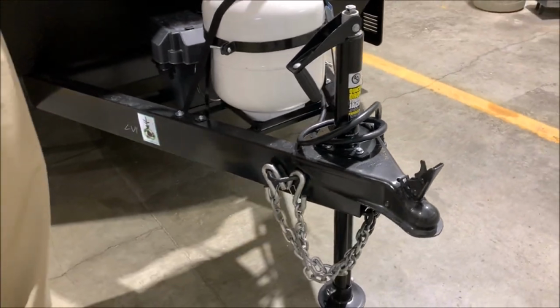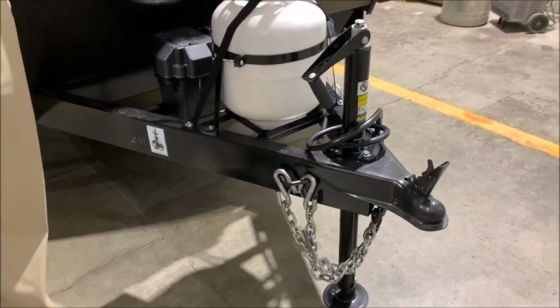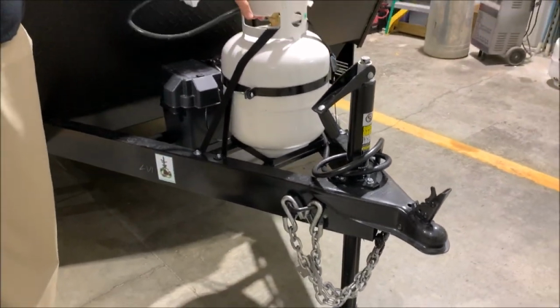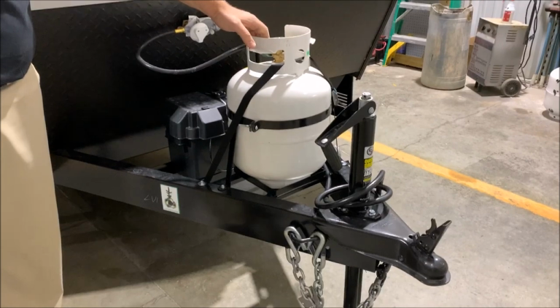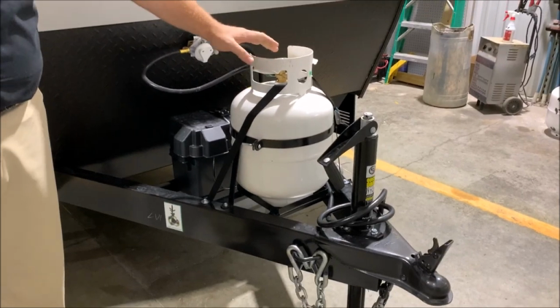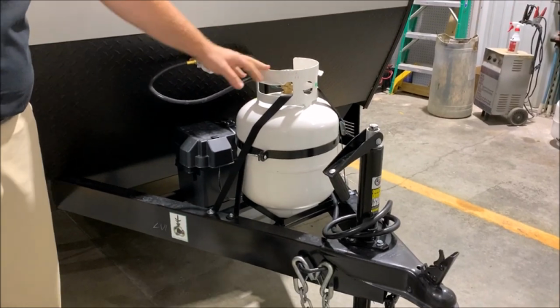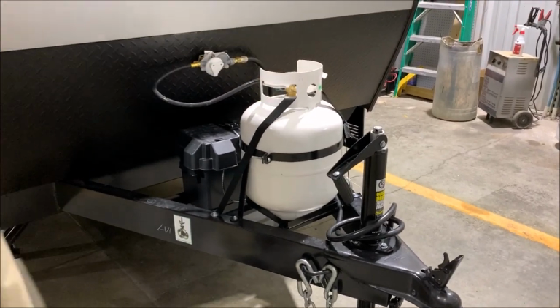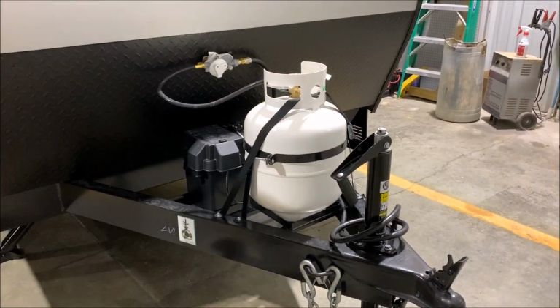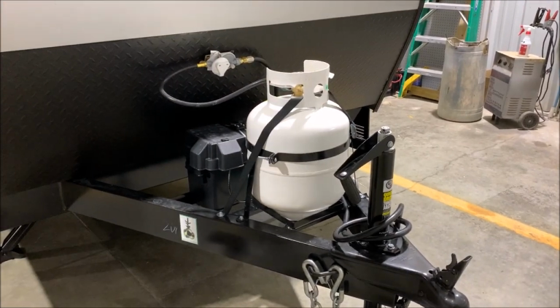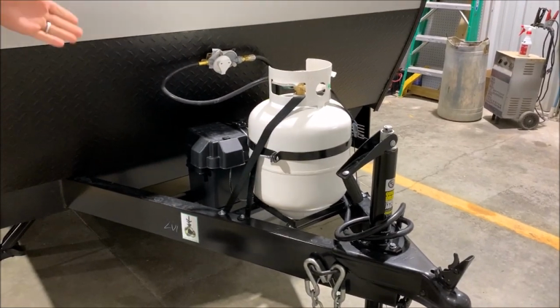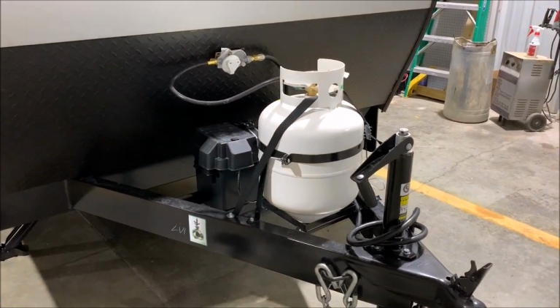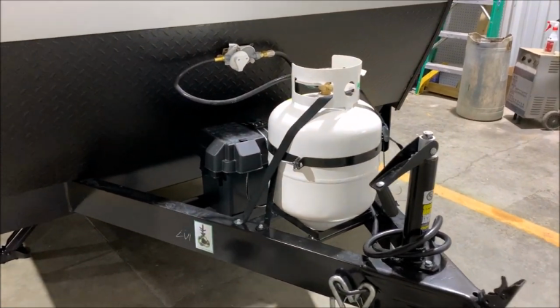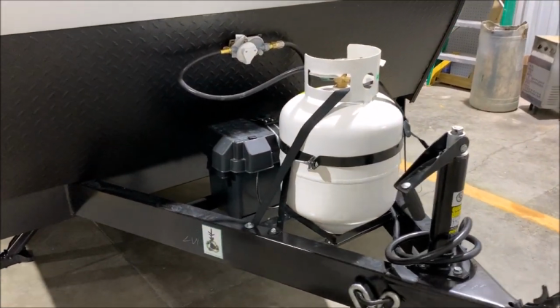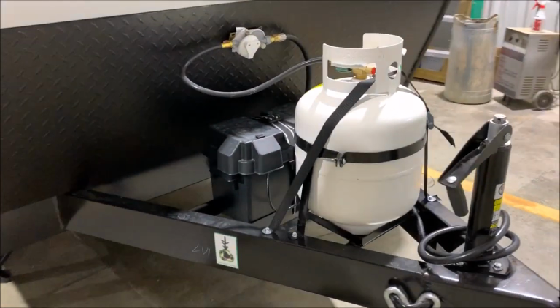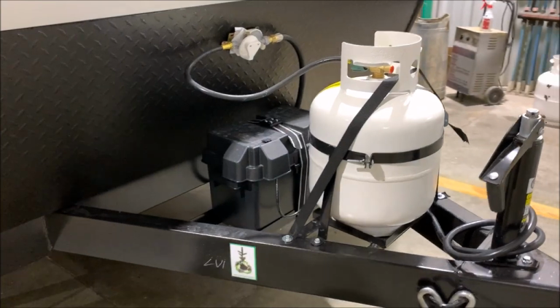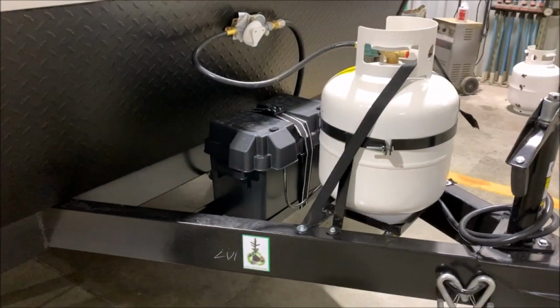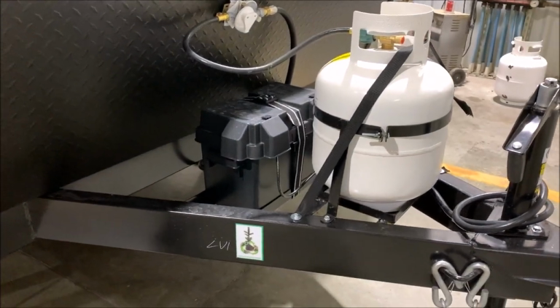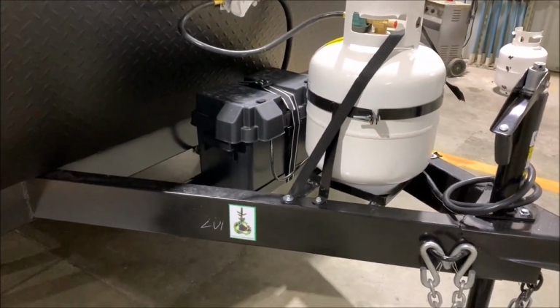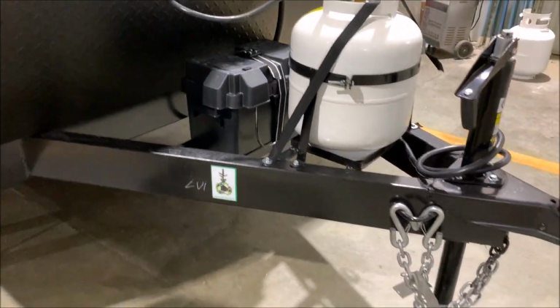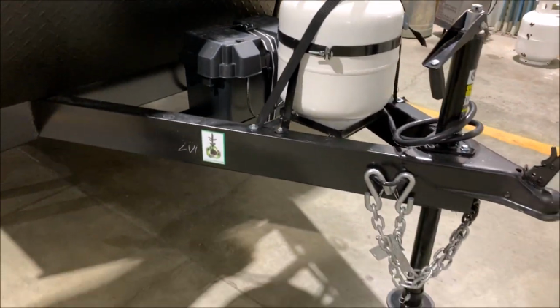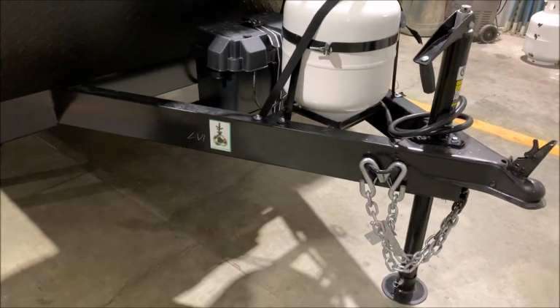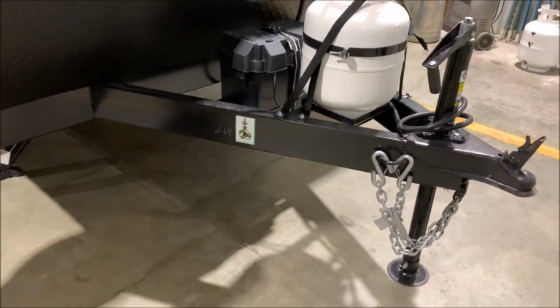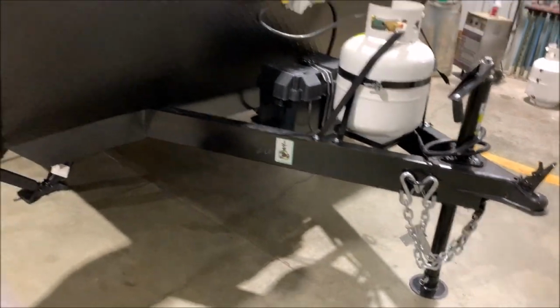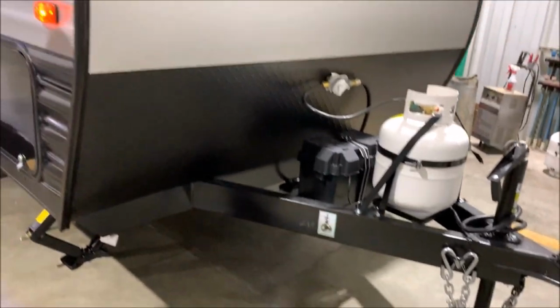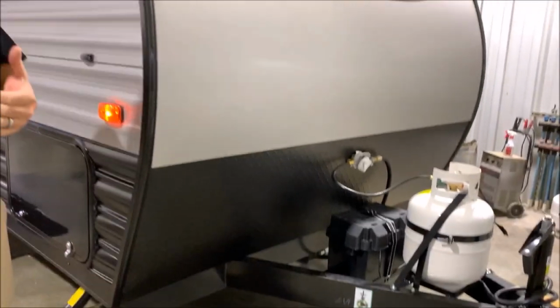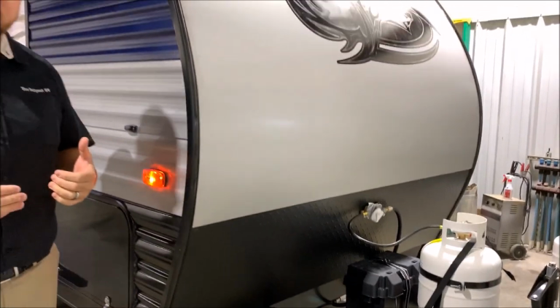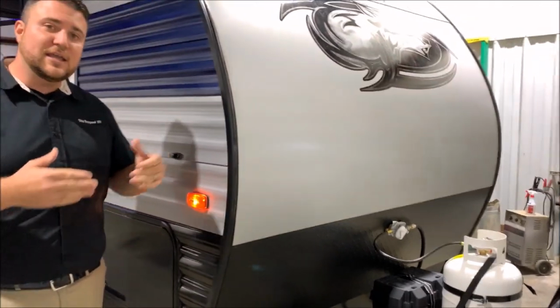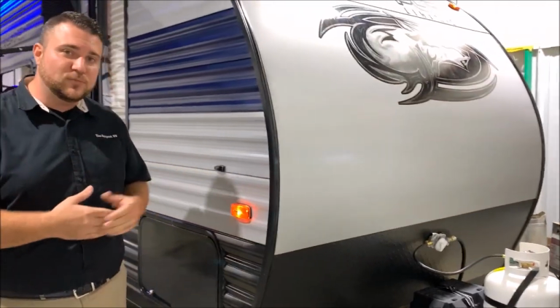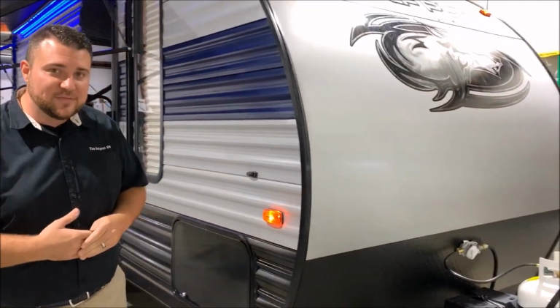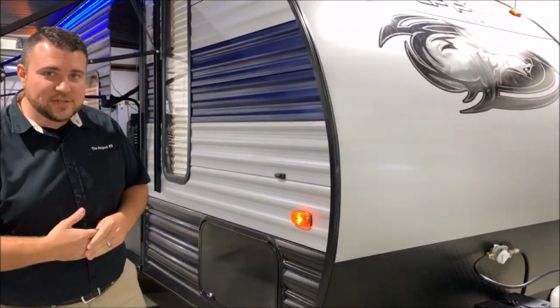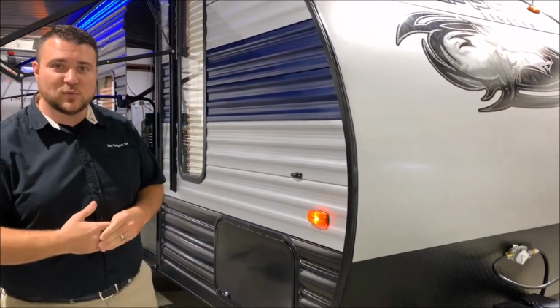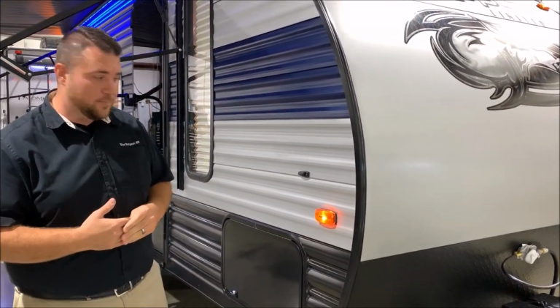Behind here we have a 20-pound LP tank, and that will be filled by the Outpost RV. The Group 27 battery sits directly behind that. We do have the juice pack option on this camper, which means we have the 50-watt solar panel on the roof and the Group 27 battery that comes with the camper.